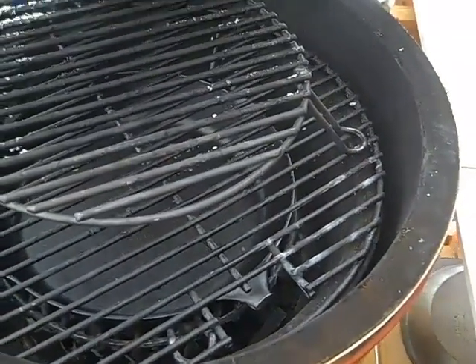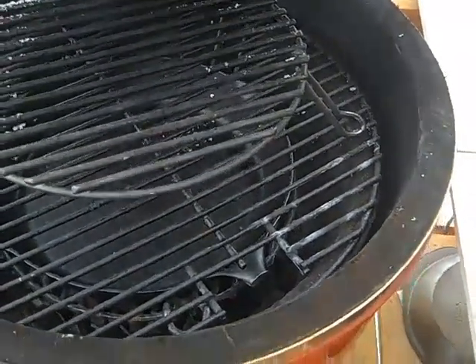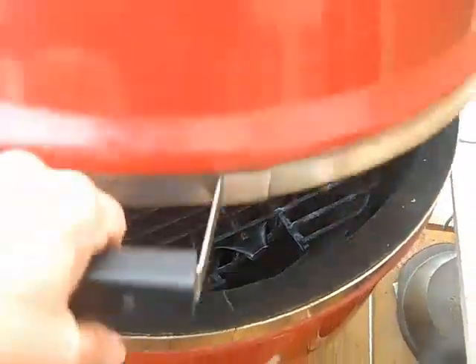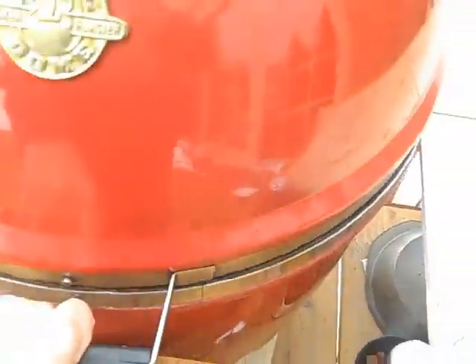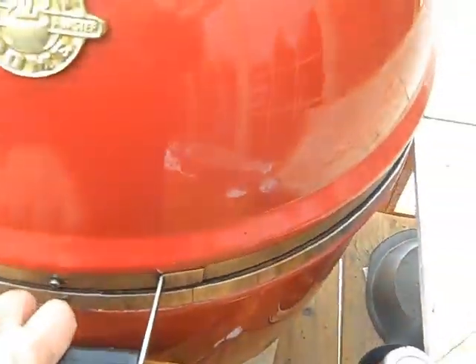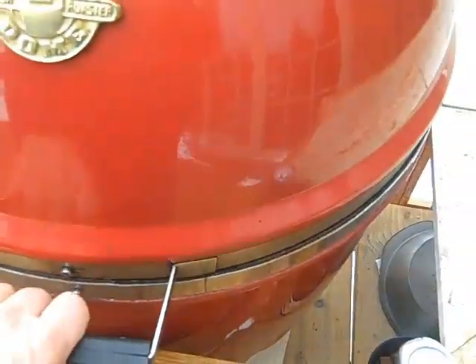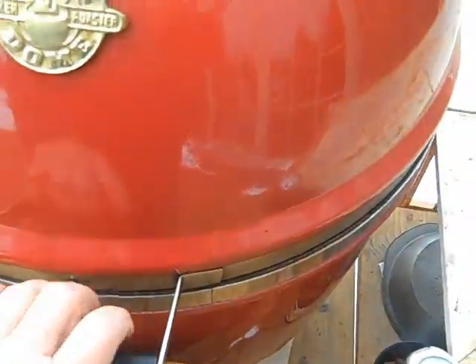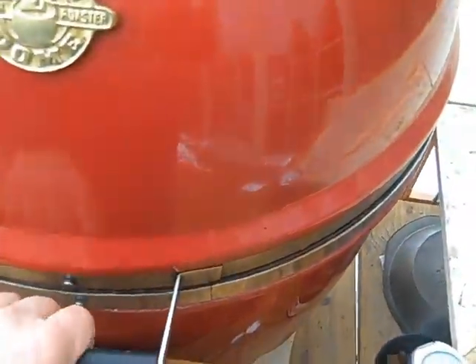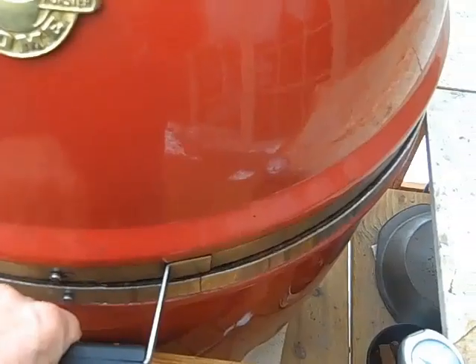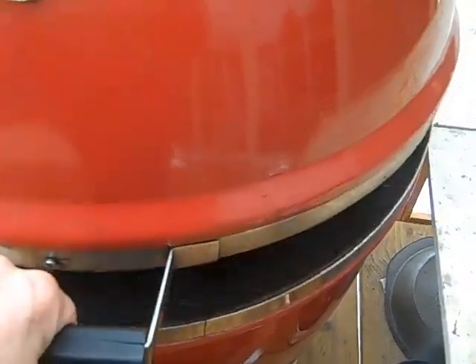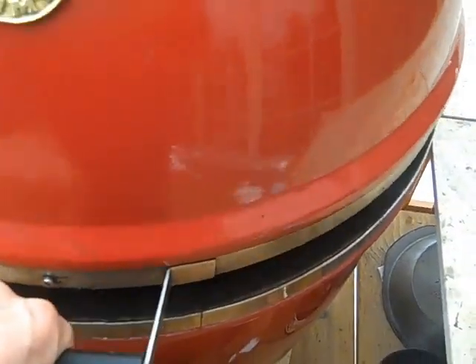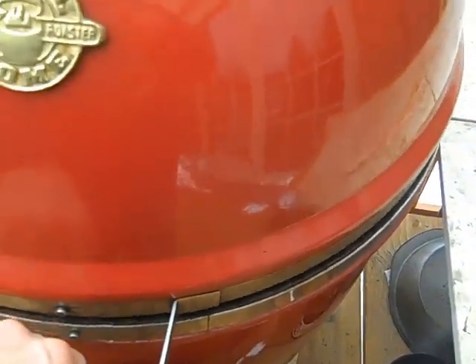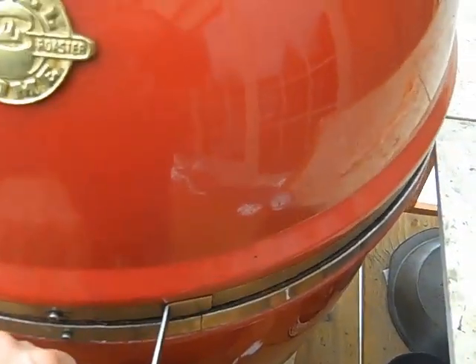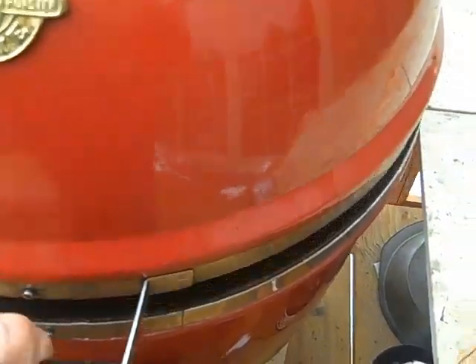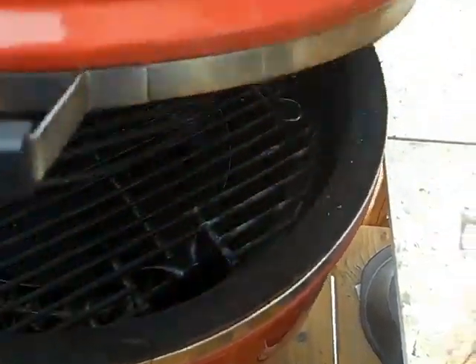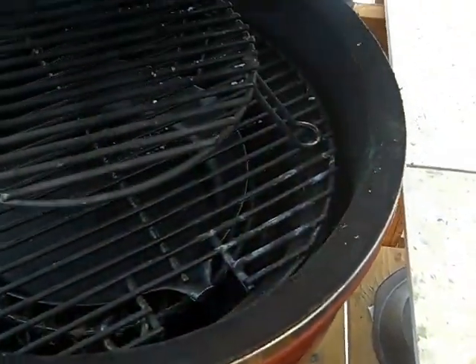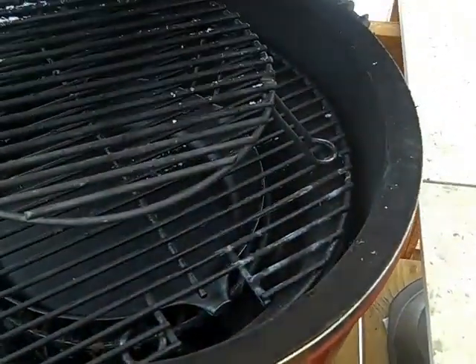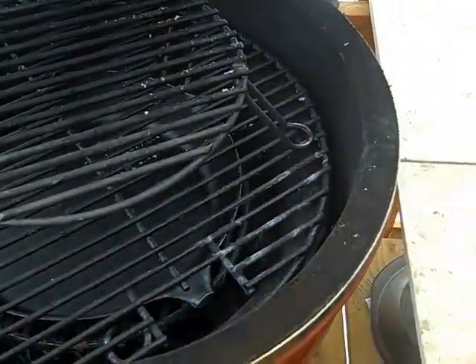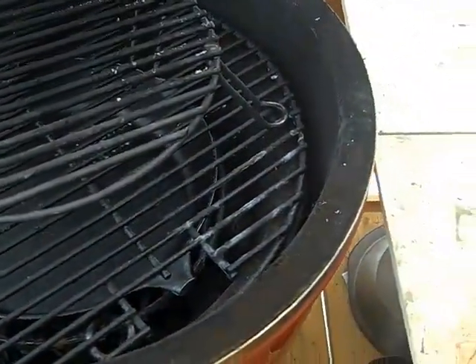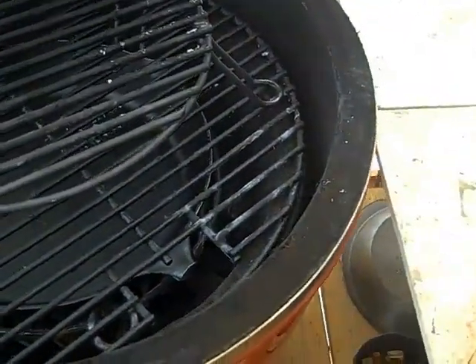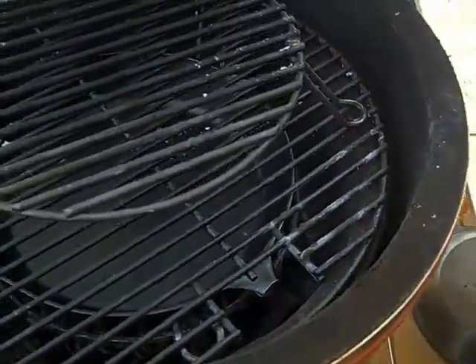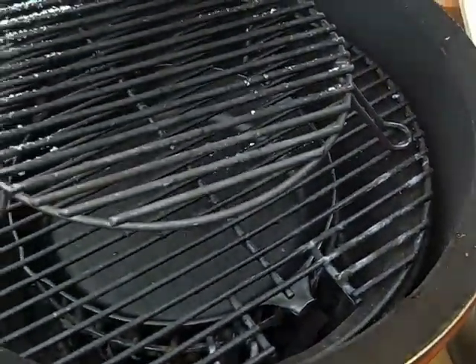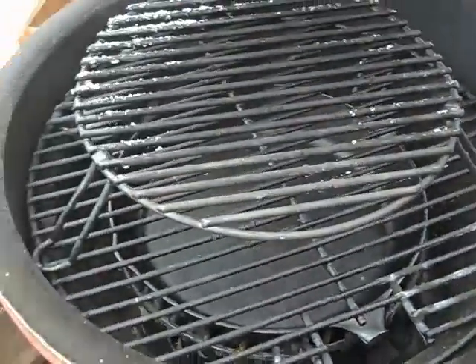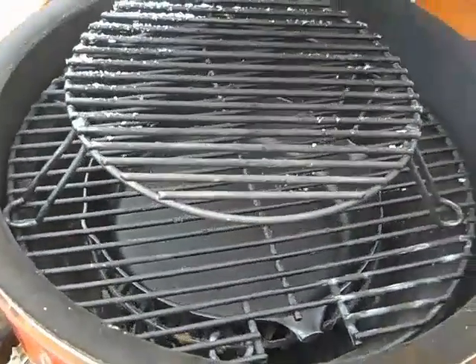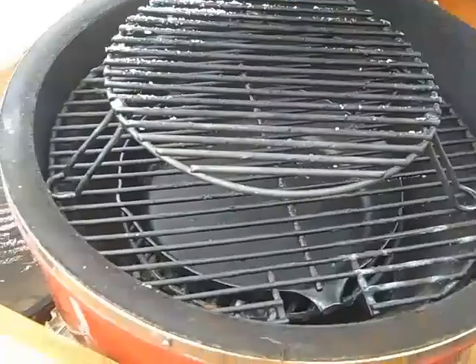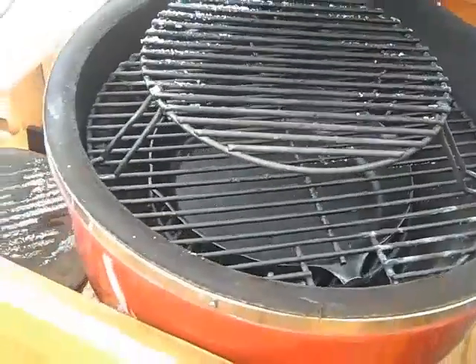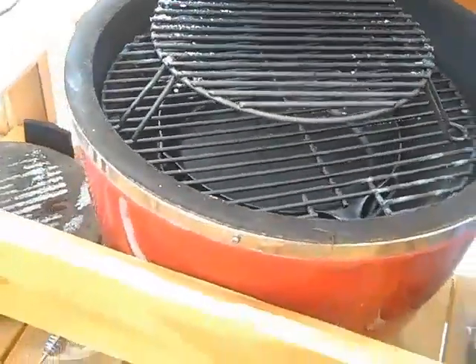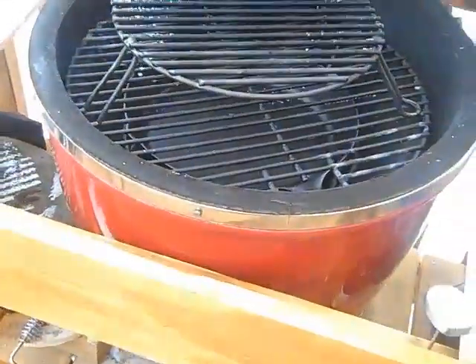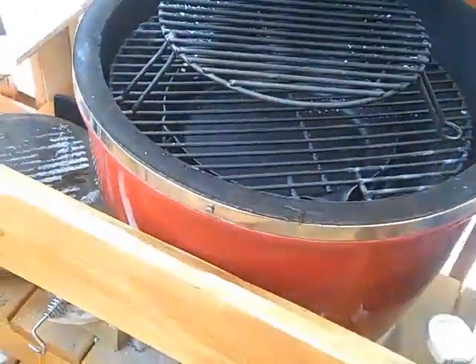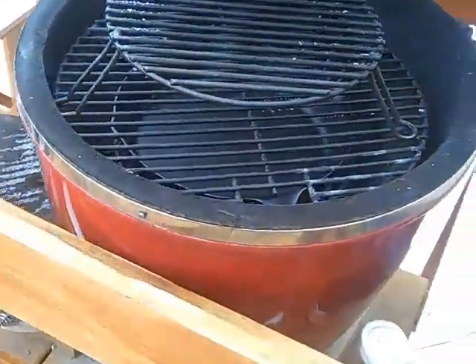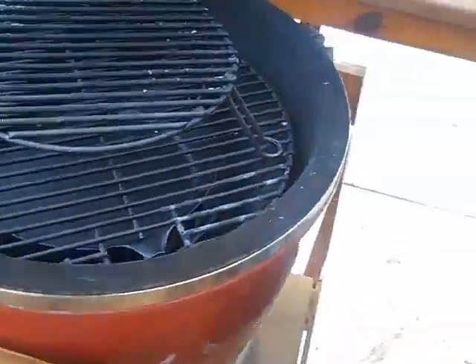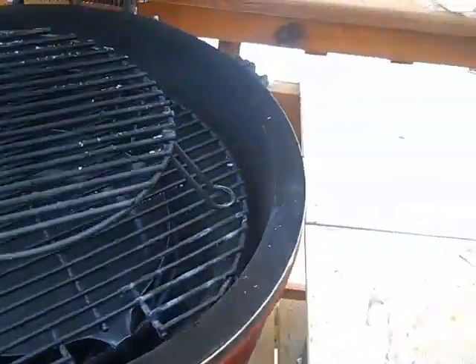There's a method we call burping. When you walk up, you just burp the grill — open it slightly like that — and then you can open it fully and it's totally safe at that point.